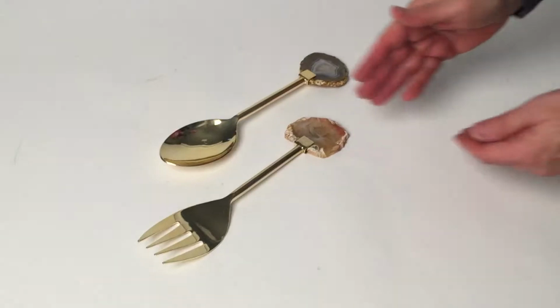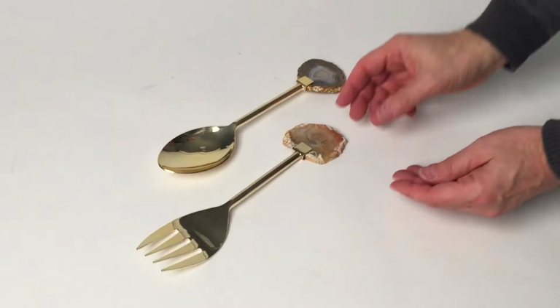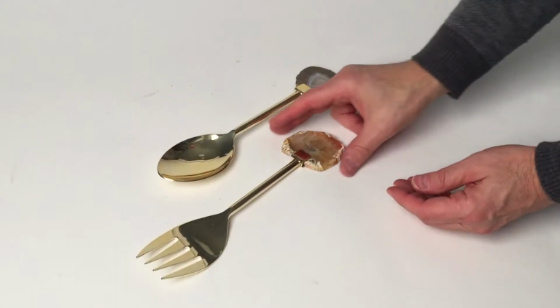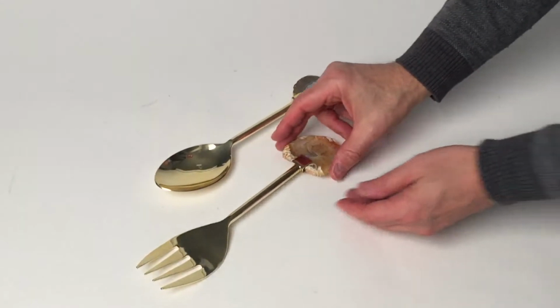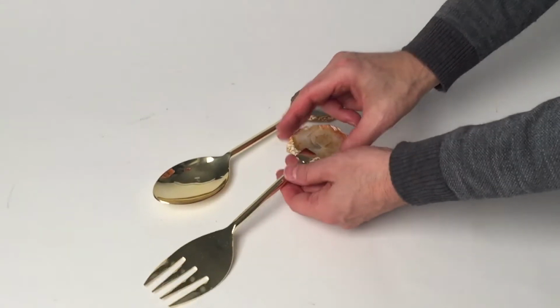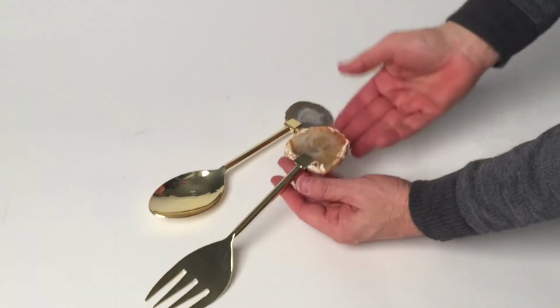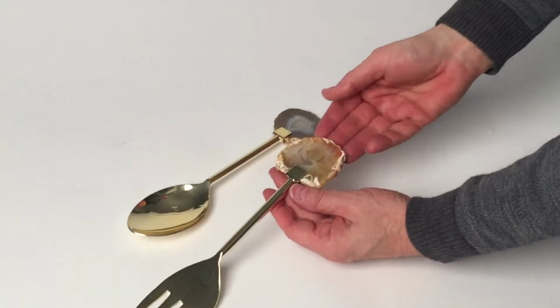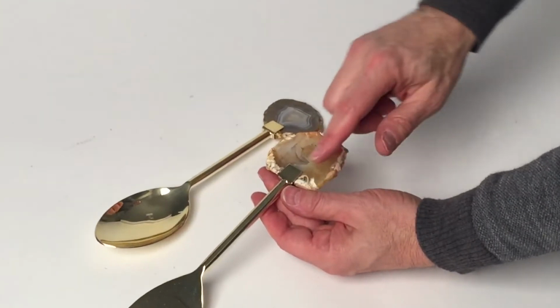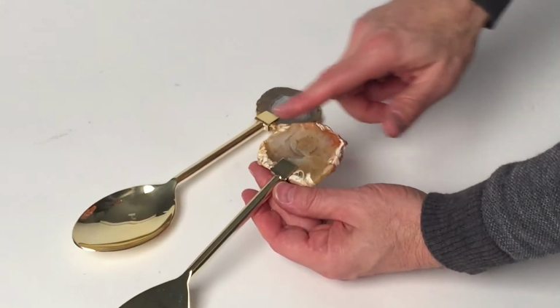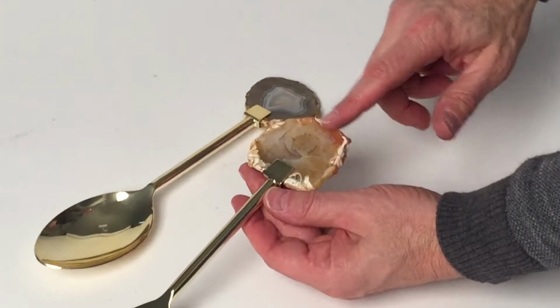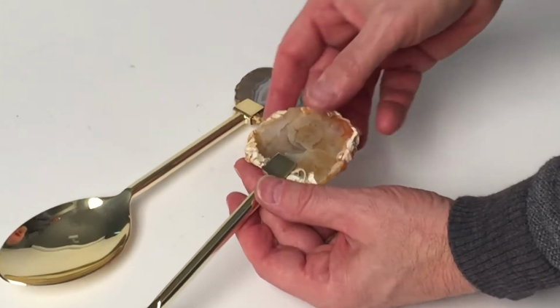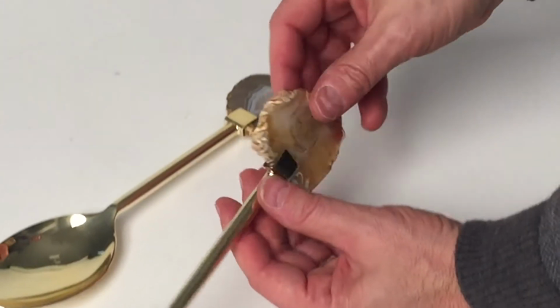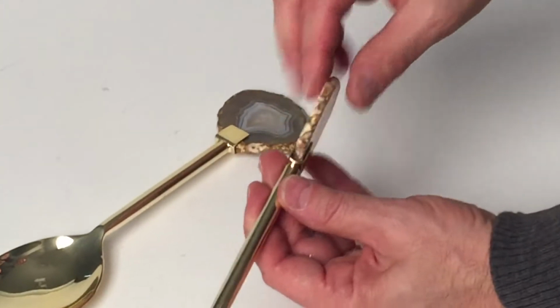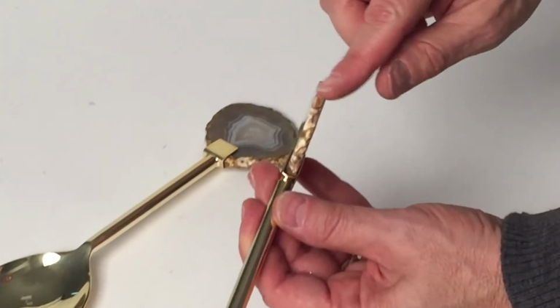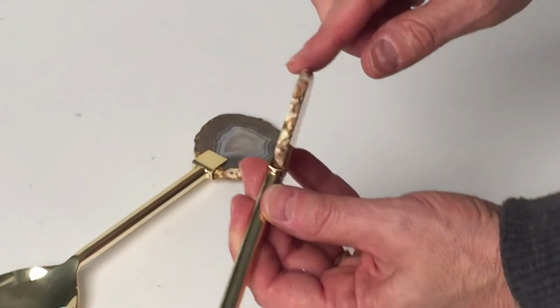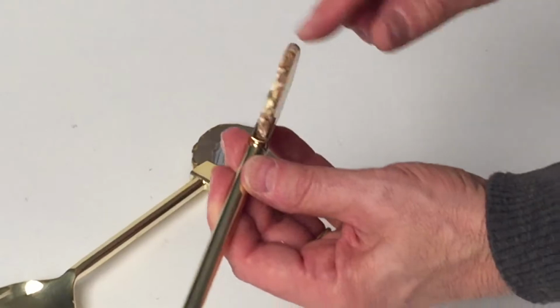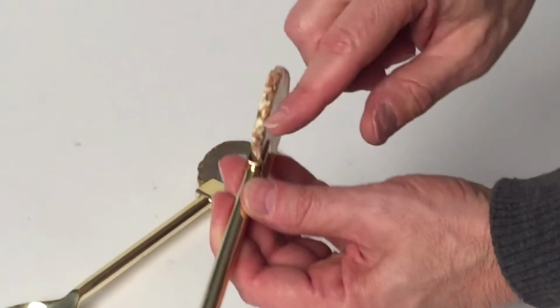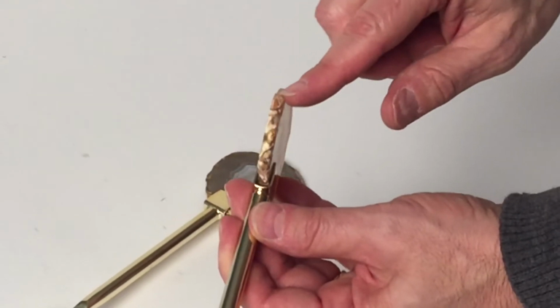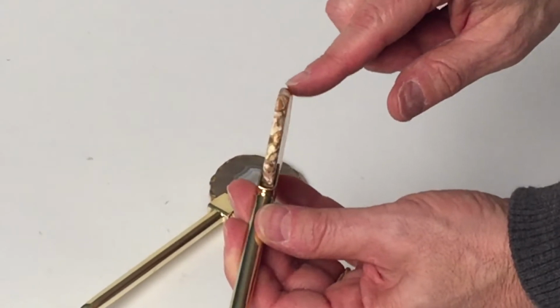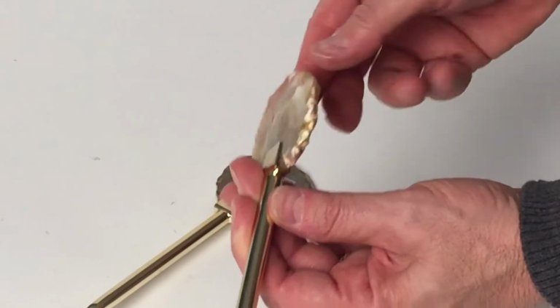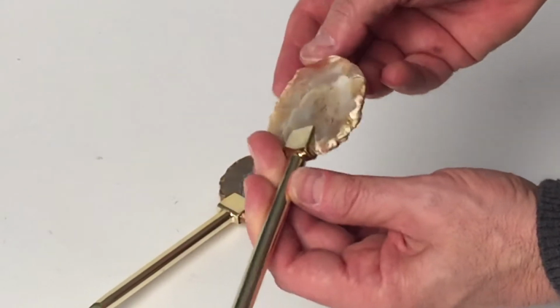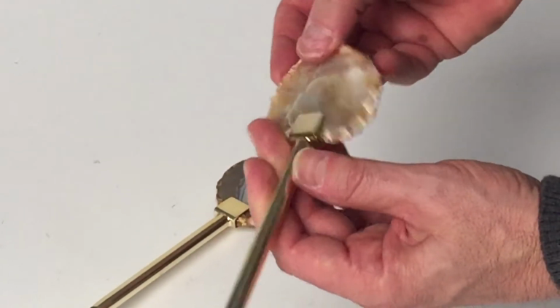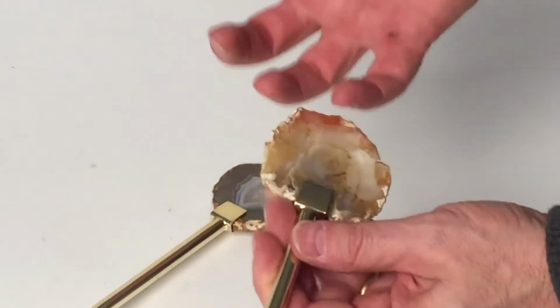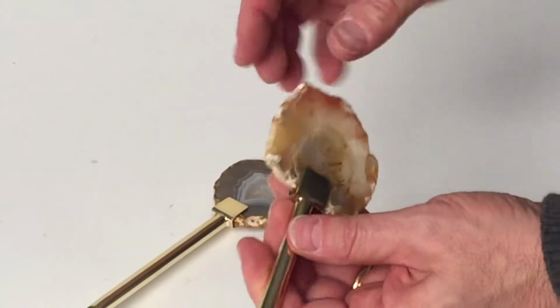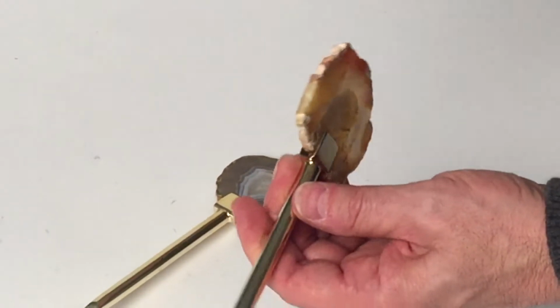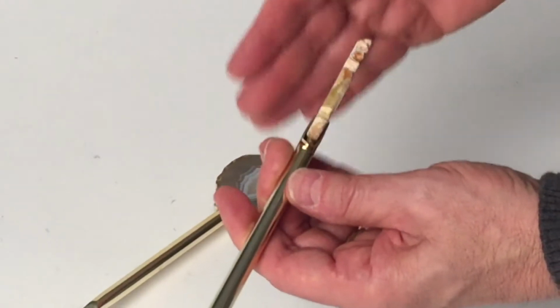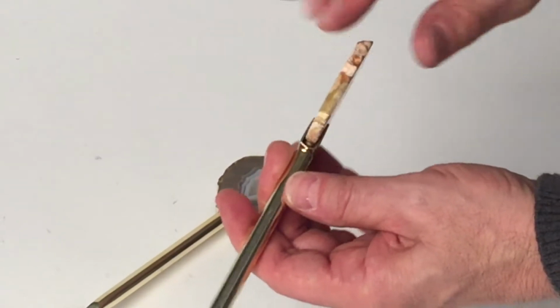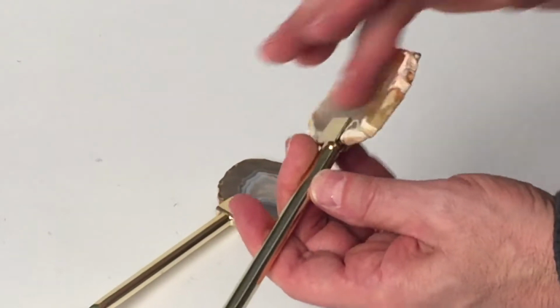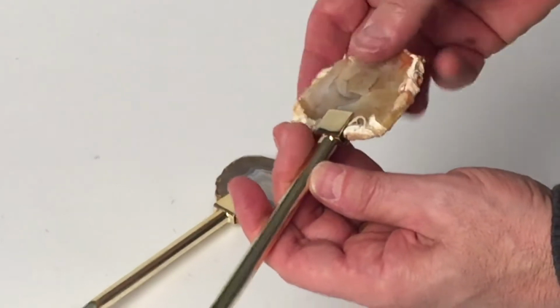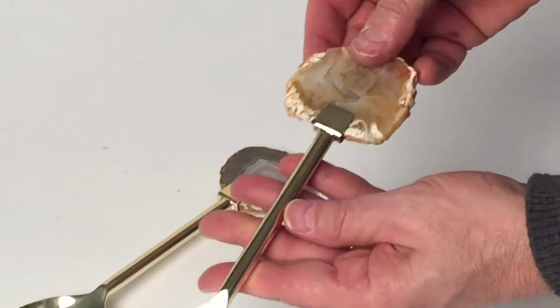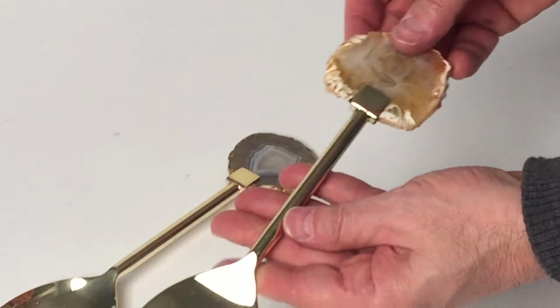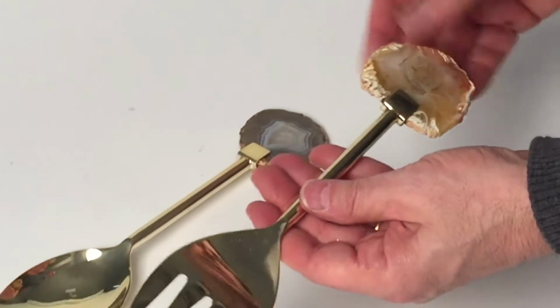Here we have agate servers and these are real agates and we polish them. Each one will be different. You can see they're real just by the edge. They come as a stone. We slice them and then we polish the fronts.